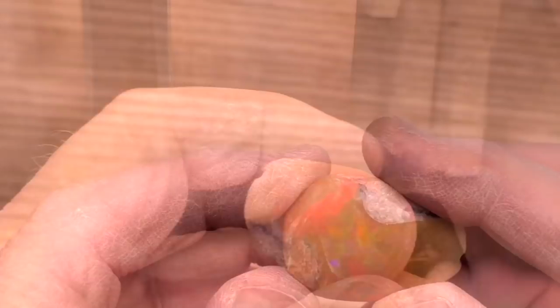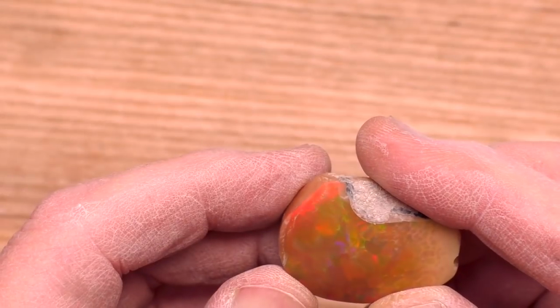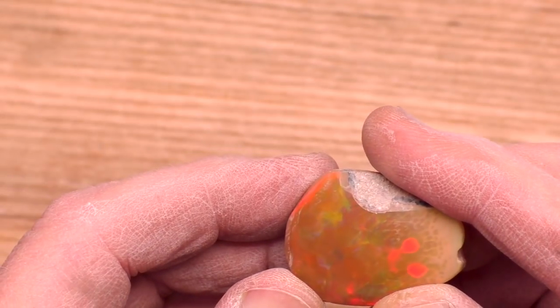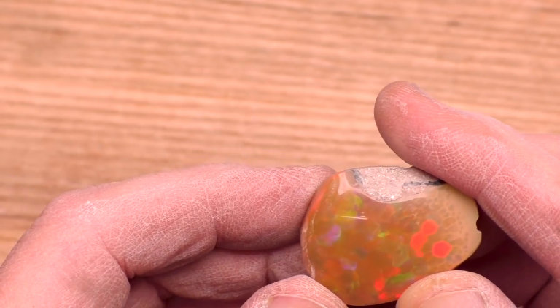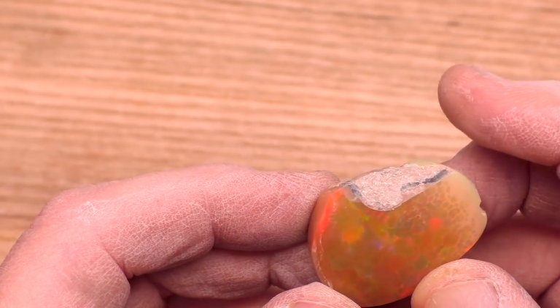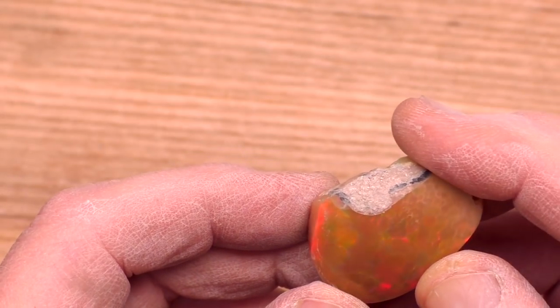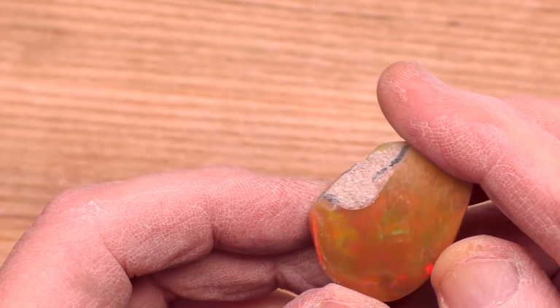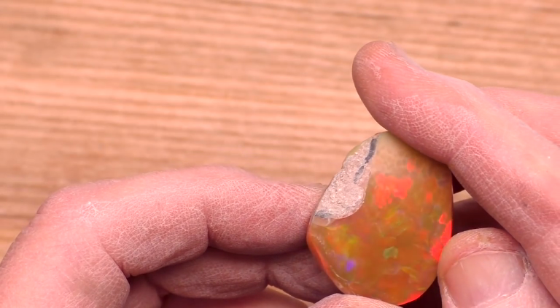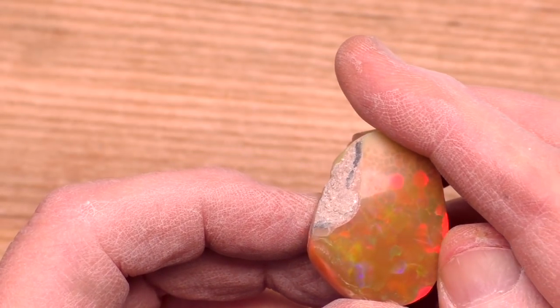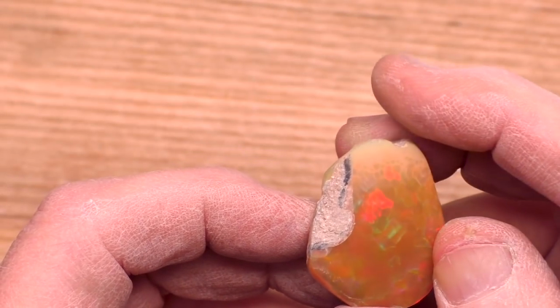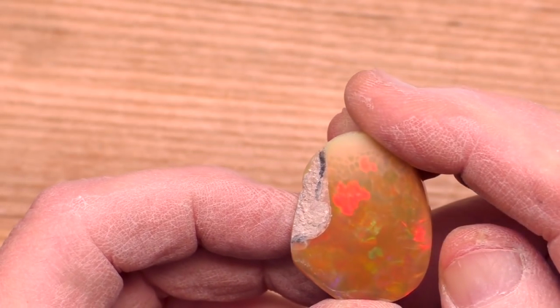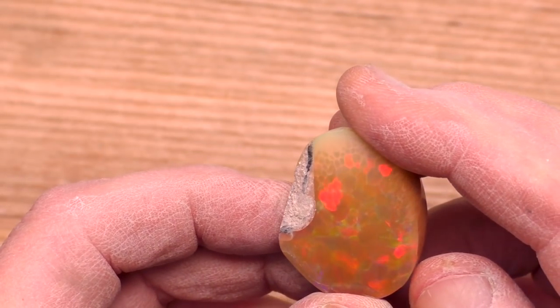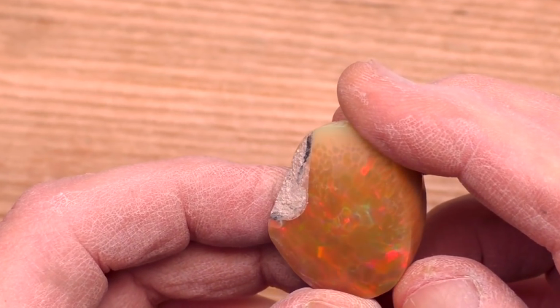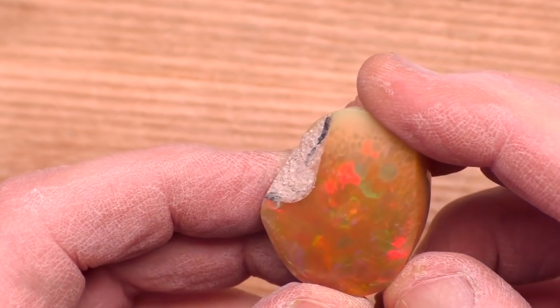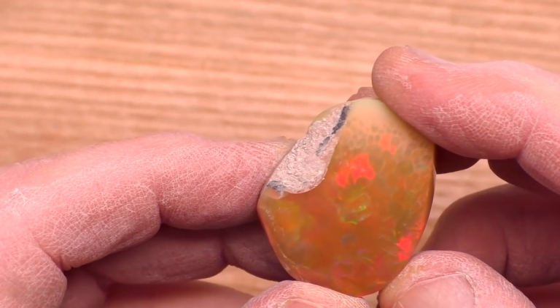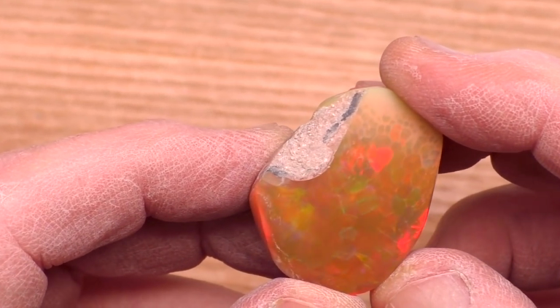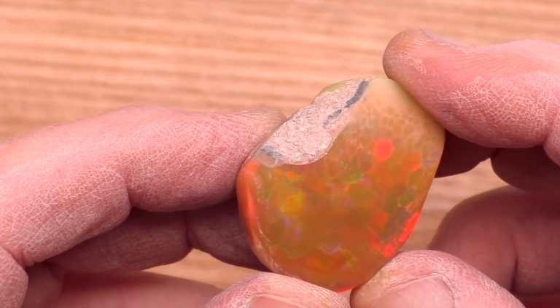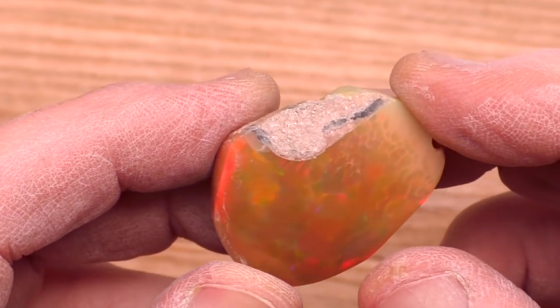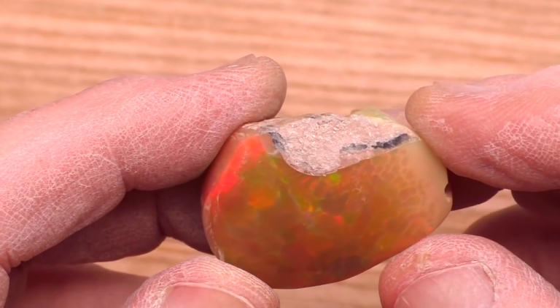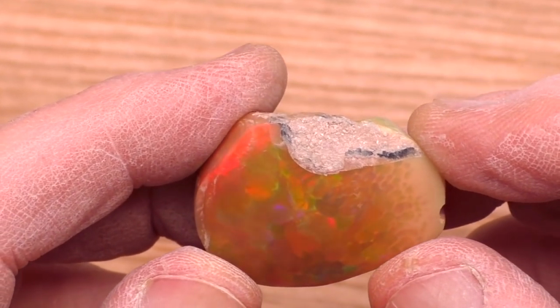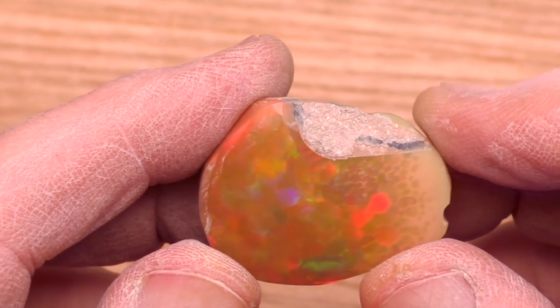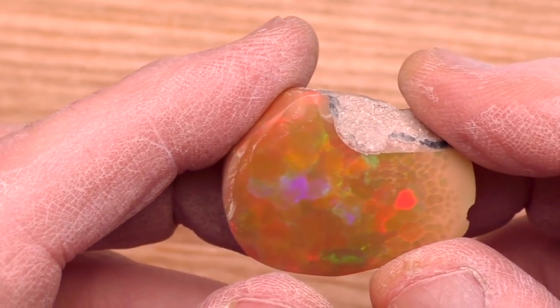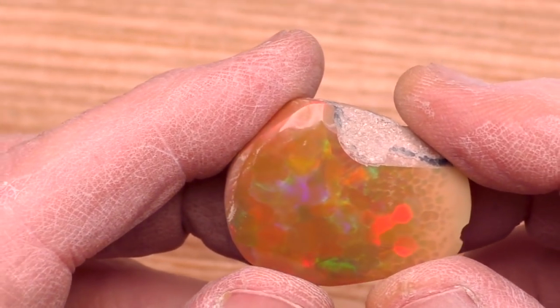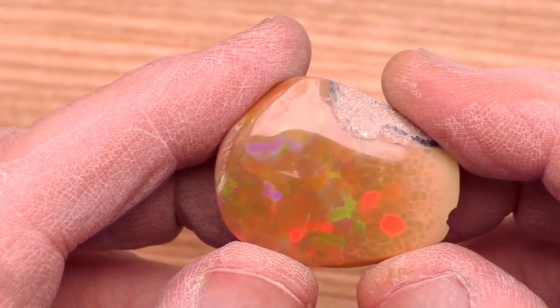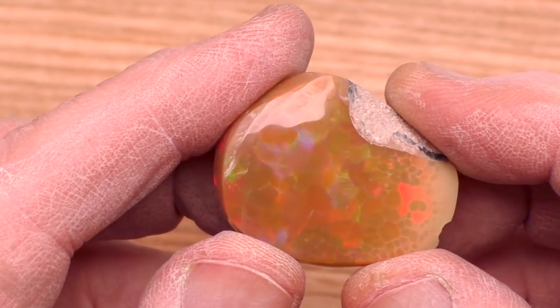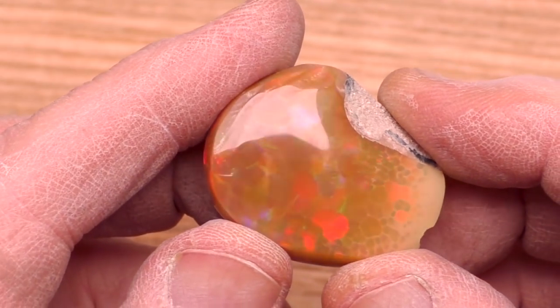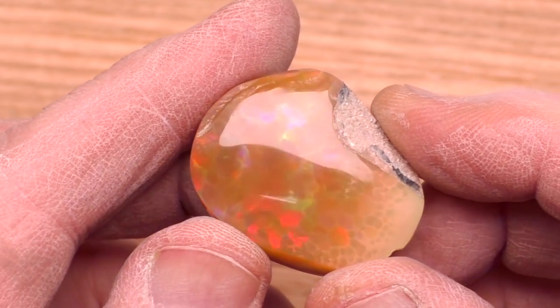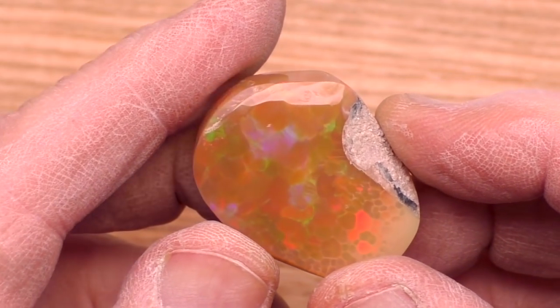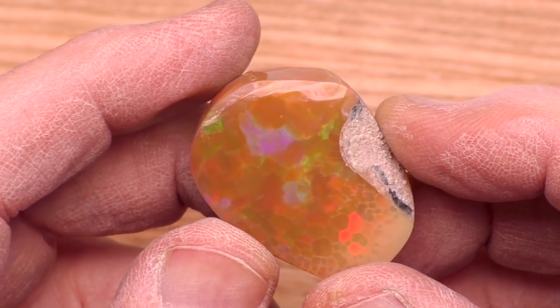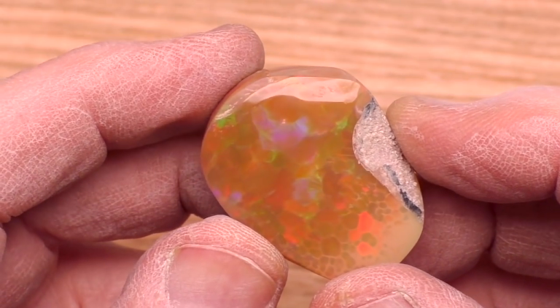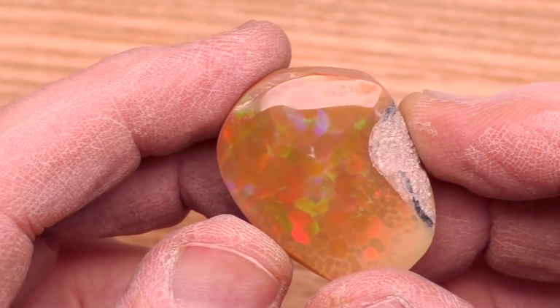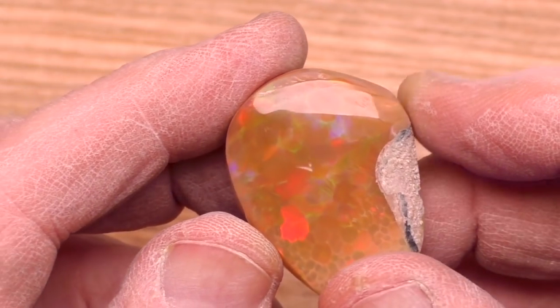The mission to expose the fat finger side is complete. We see the fat finger pattern, but the opal is very dark and the overall look is not that great, in my opinion.